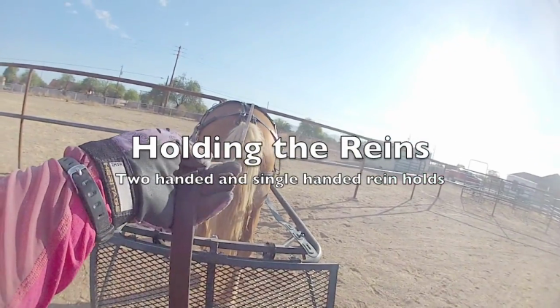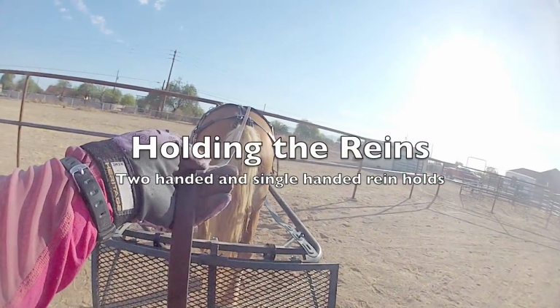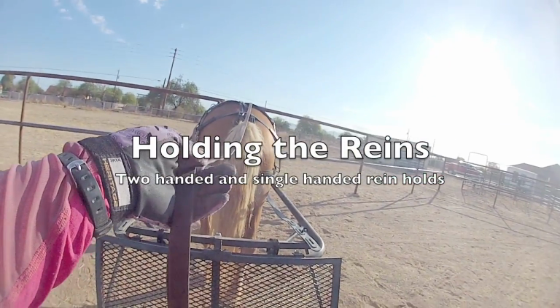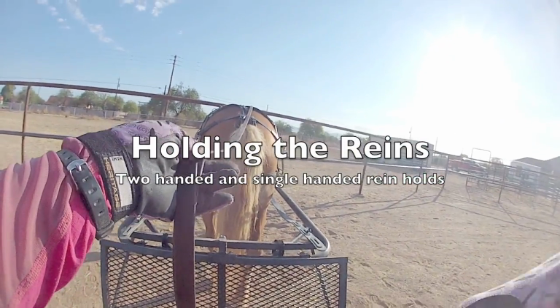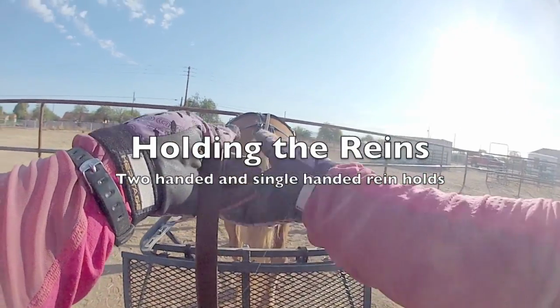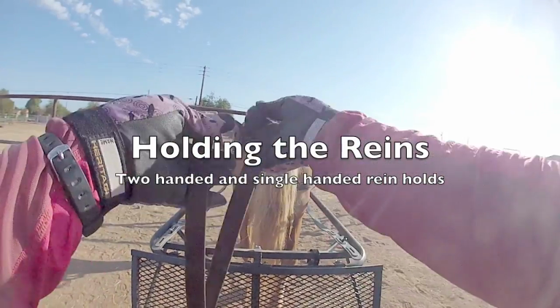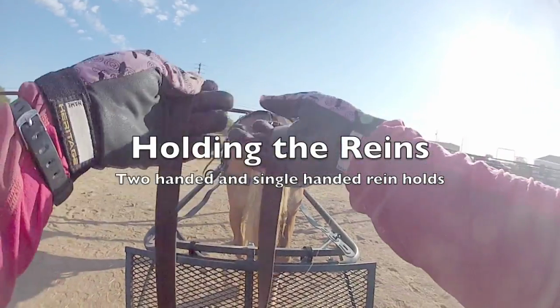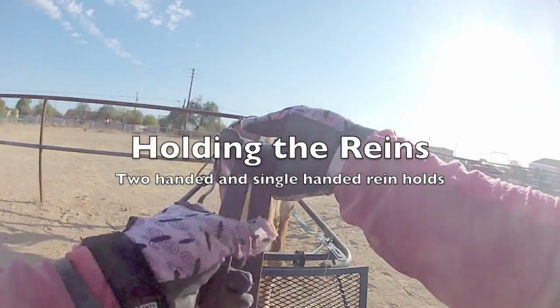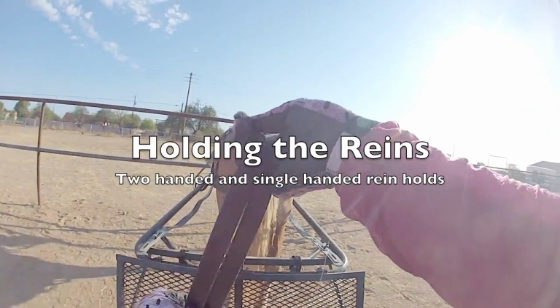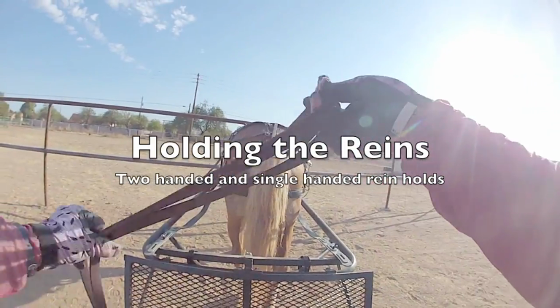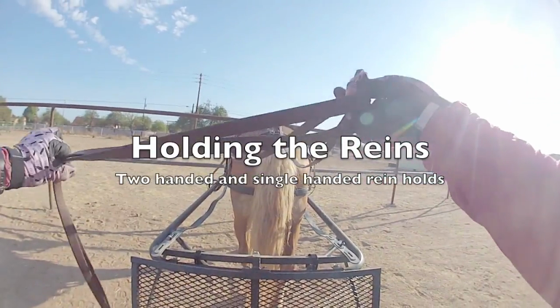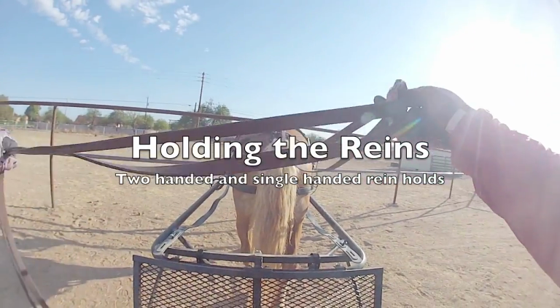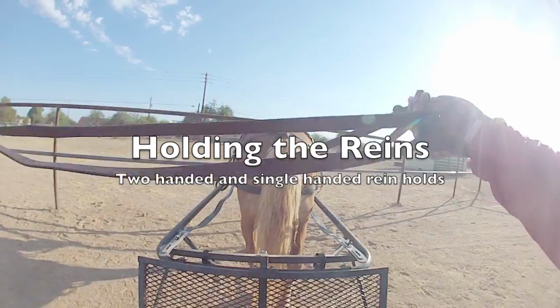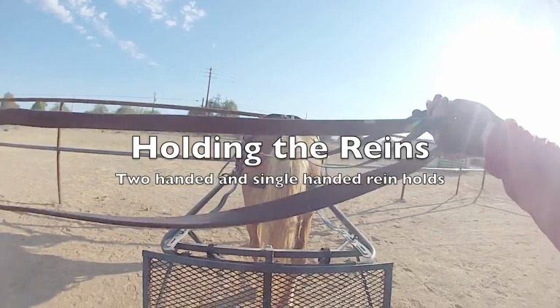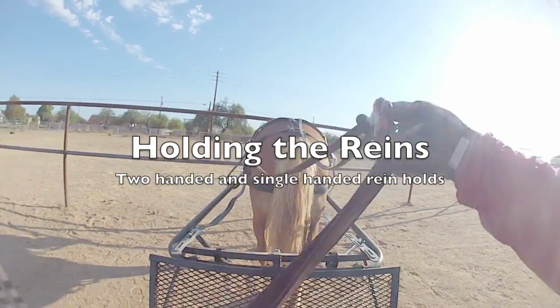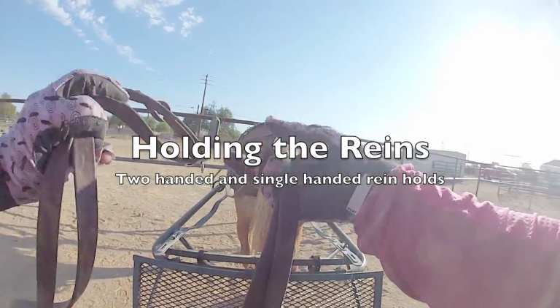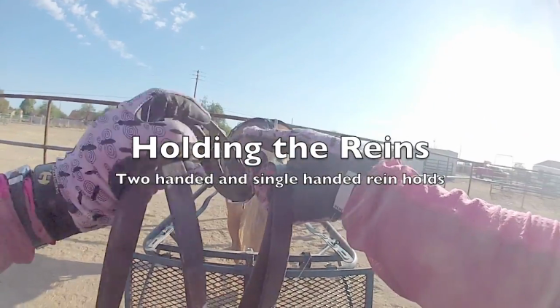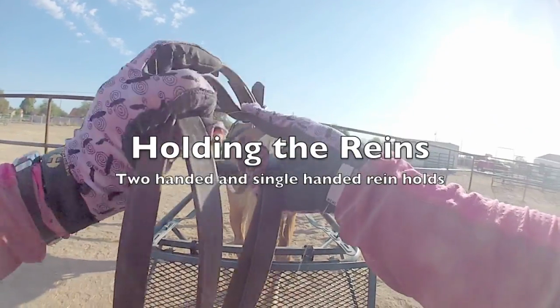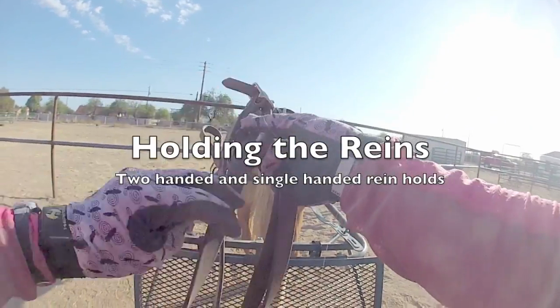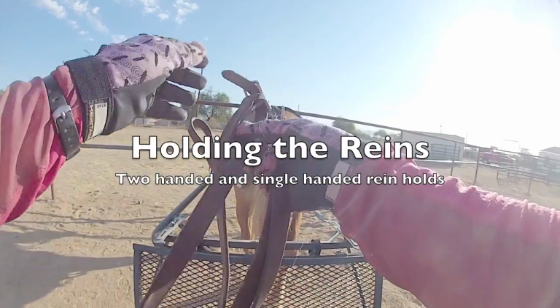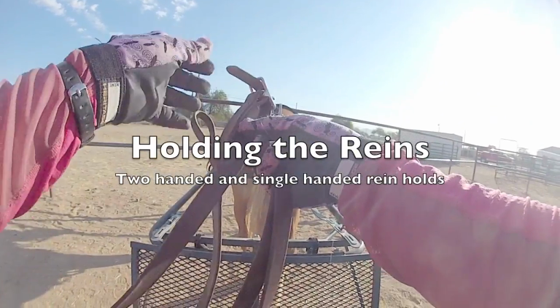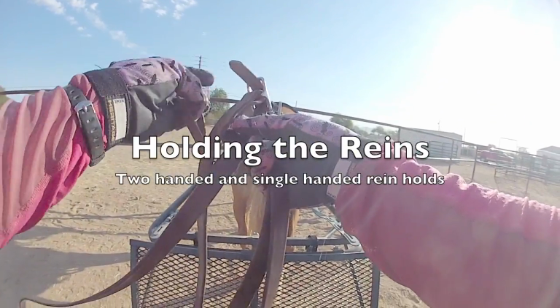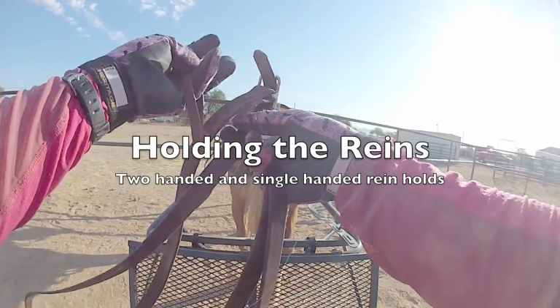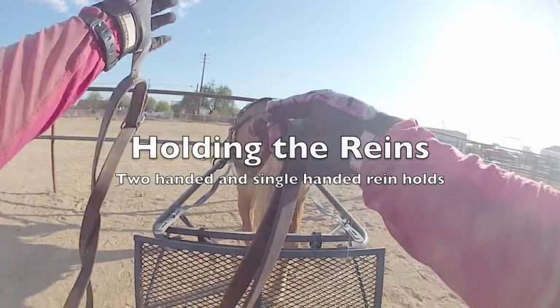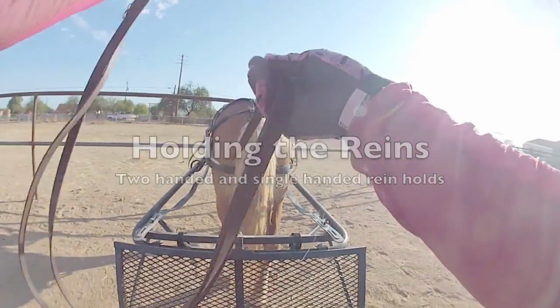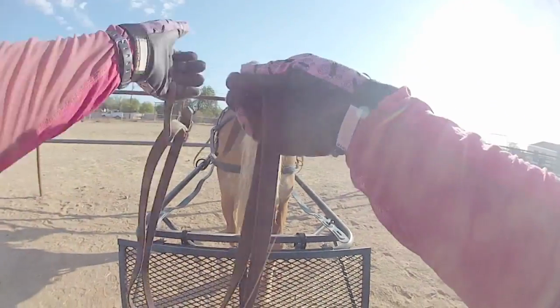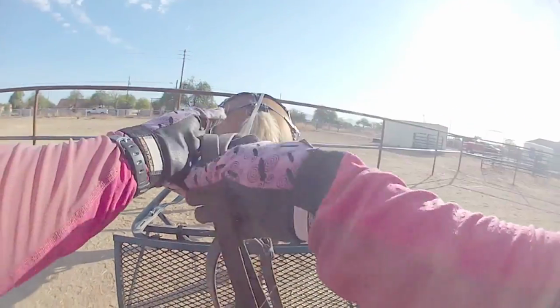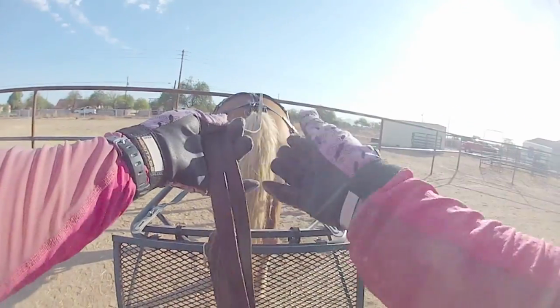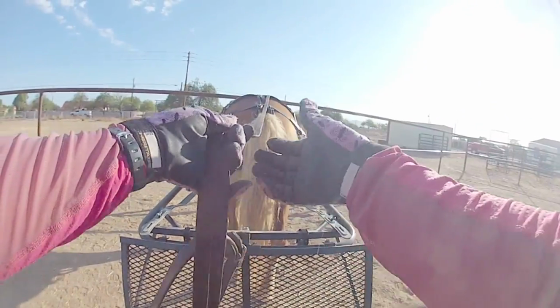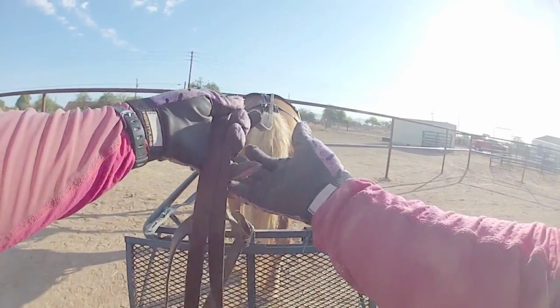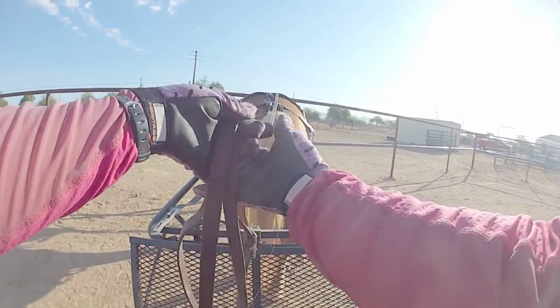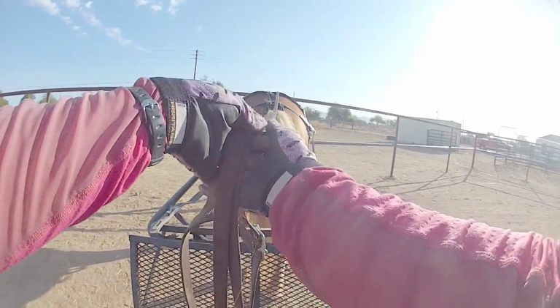You're in a cart with a bench seat all by yourself. The middle is the best position to be in because it gives you even access to either side of your body.